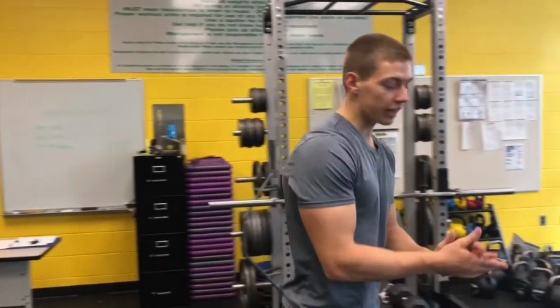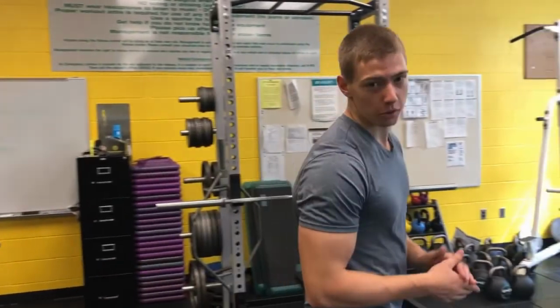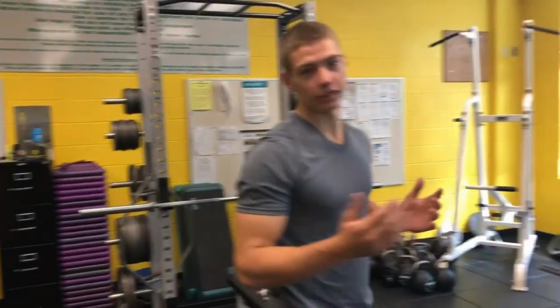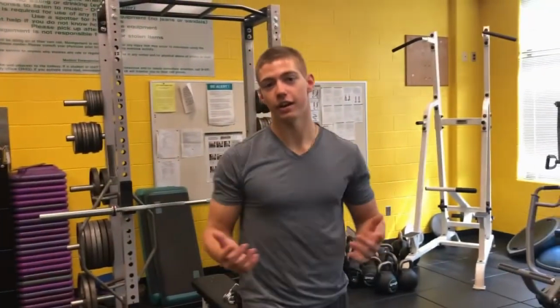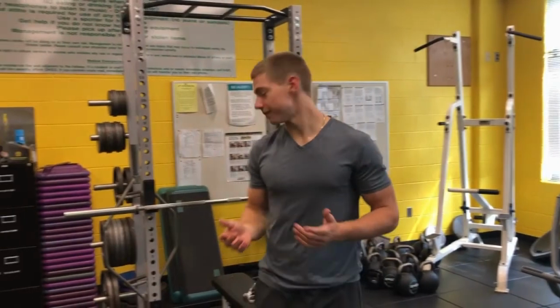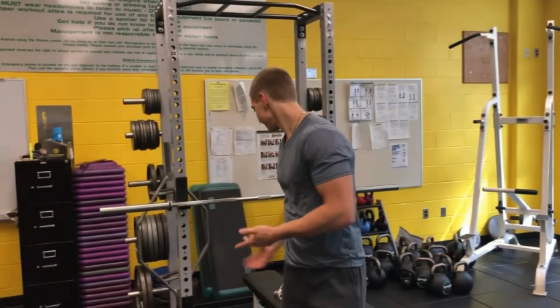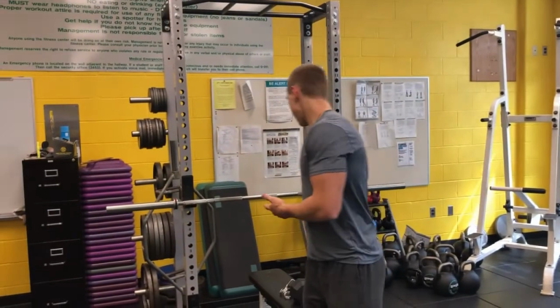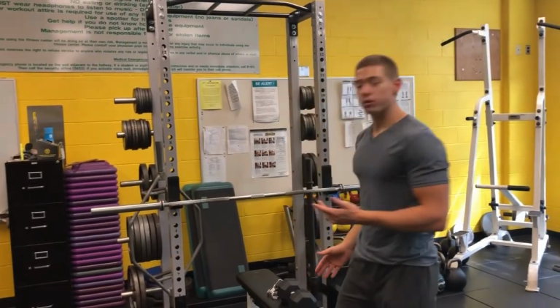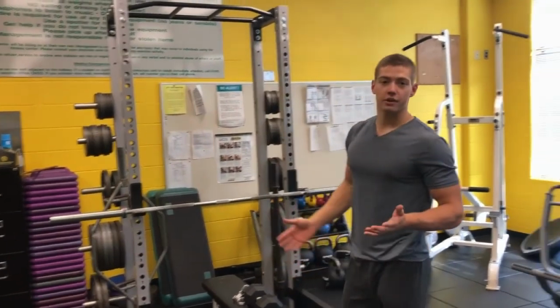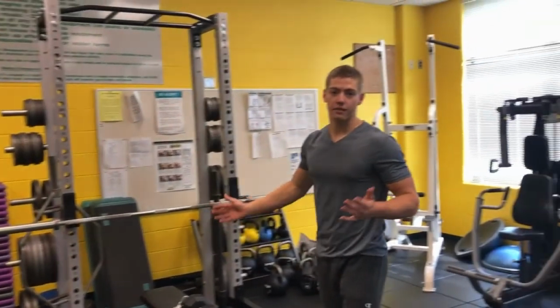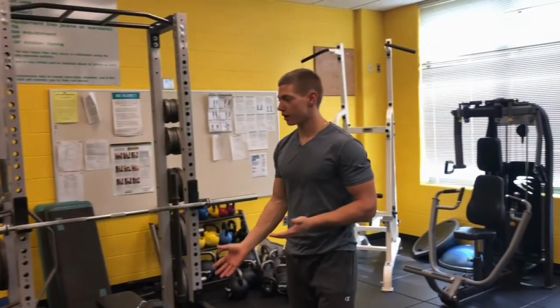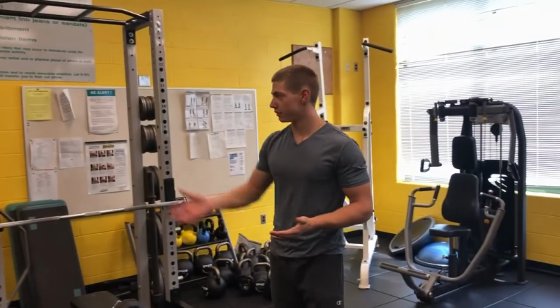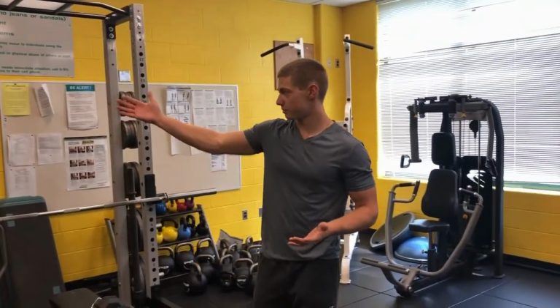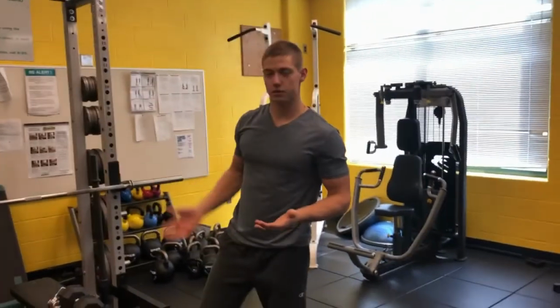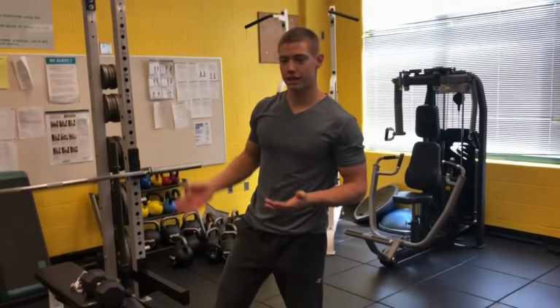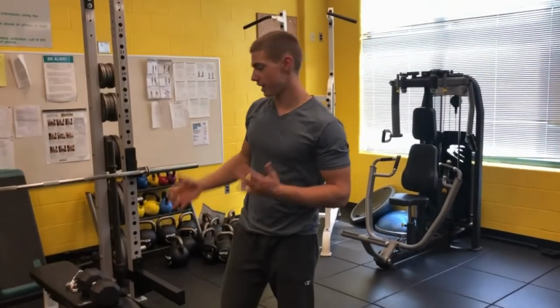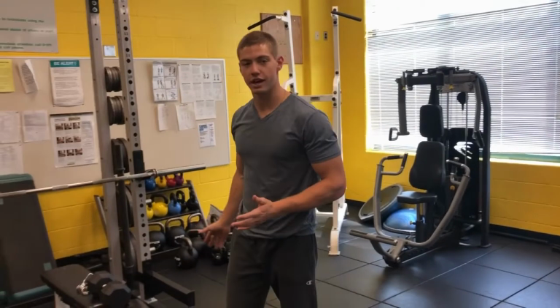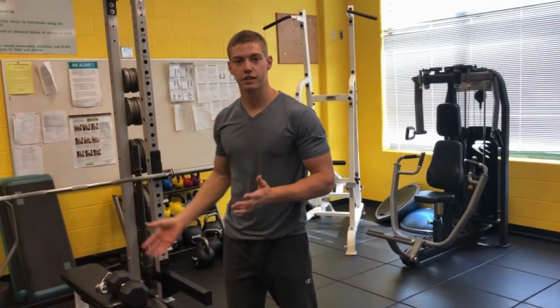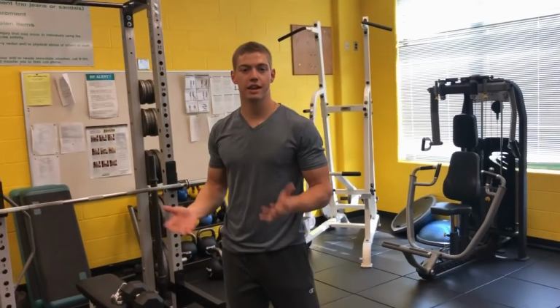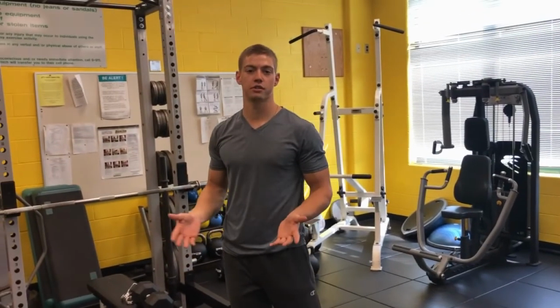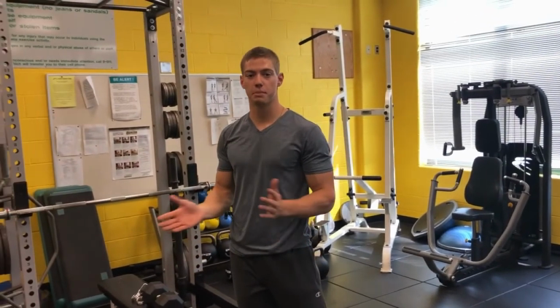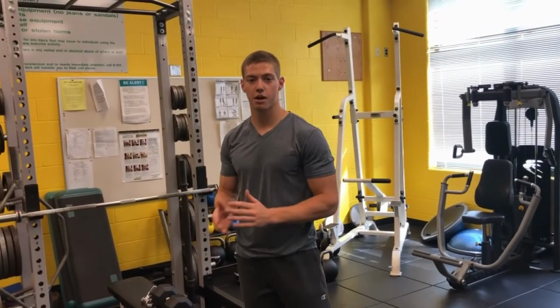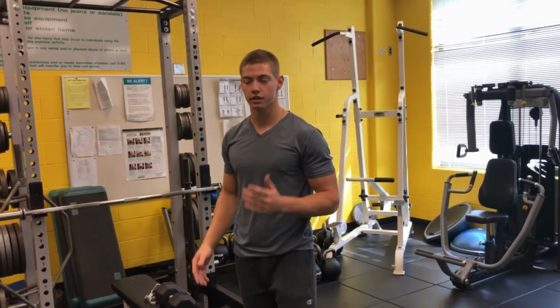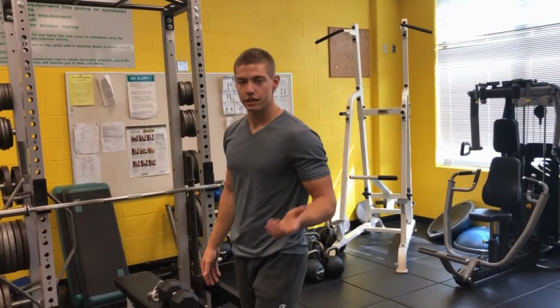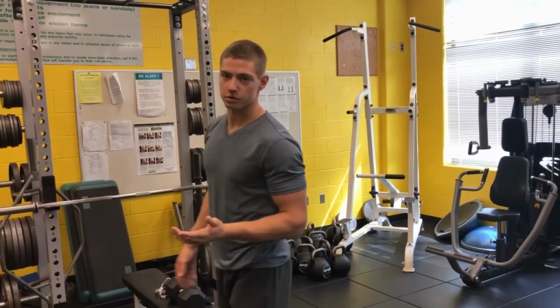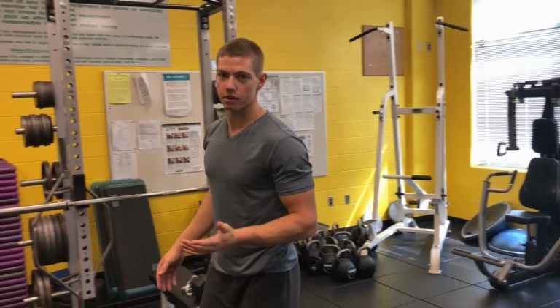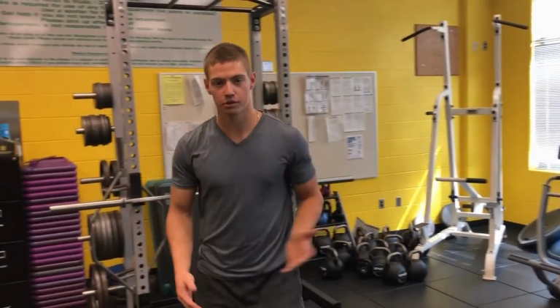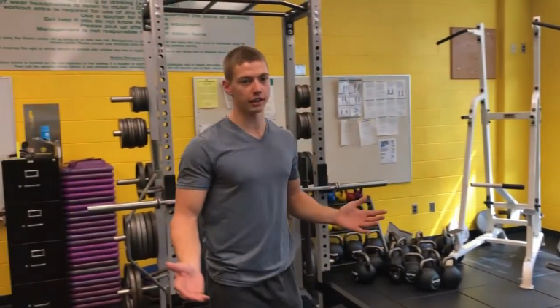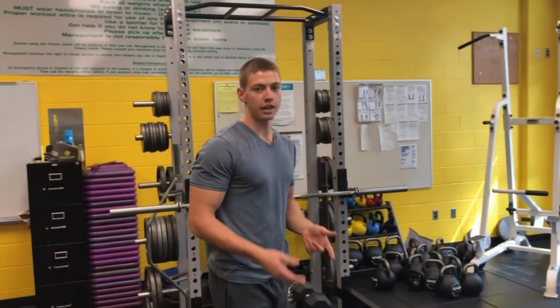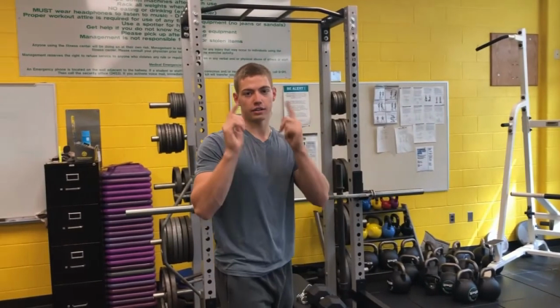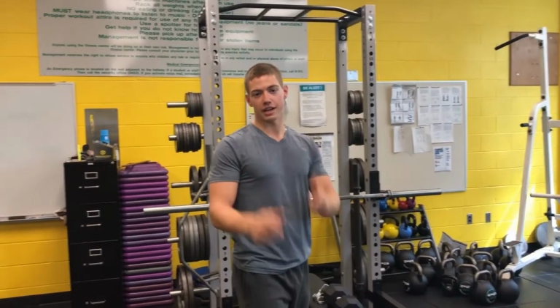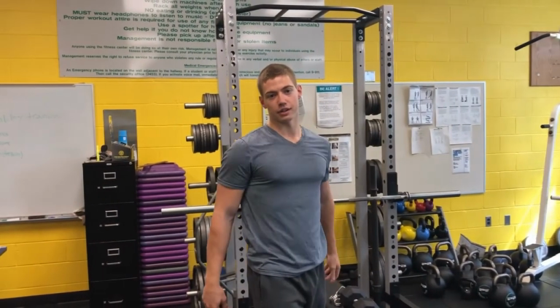Guys, hope you enjoyed this video. I'm going to do more videos regarding individual aspects of training and individual exercises. Anything you have questions on, let me know in the comments. Like, subscribe, let me know what you think, and I'll talk to you guys in the next video.